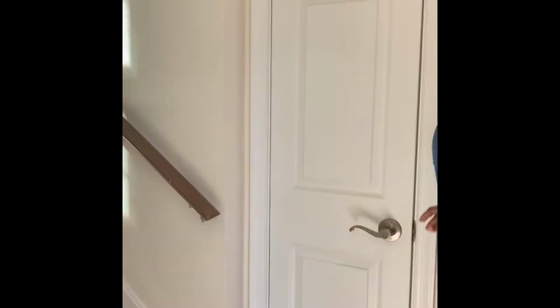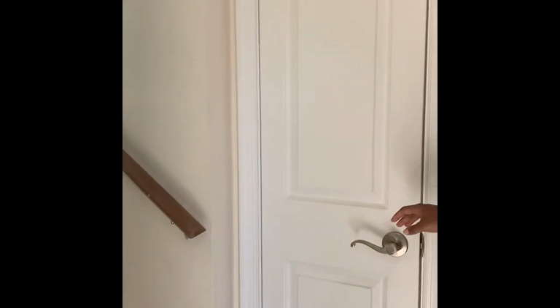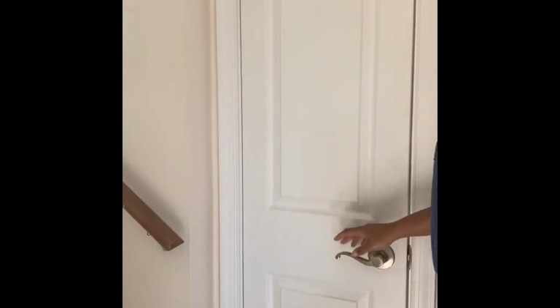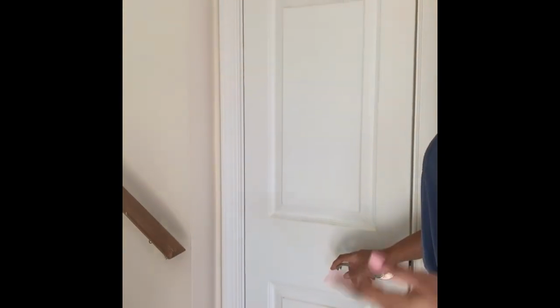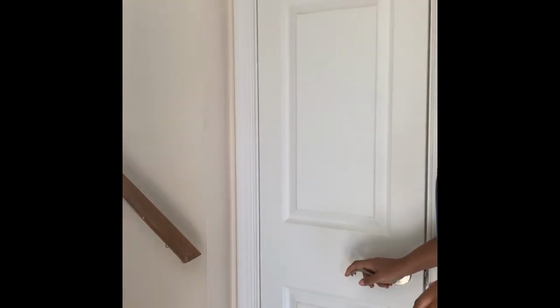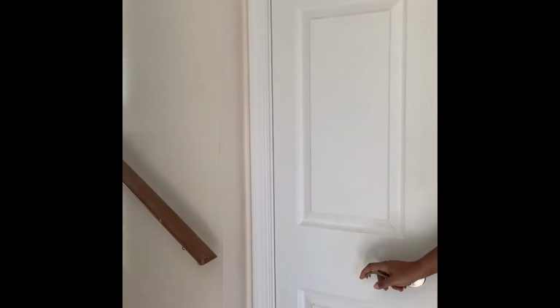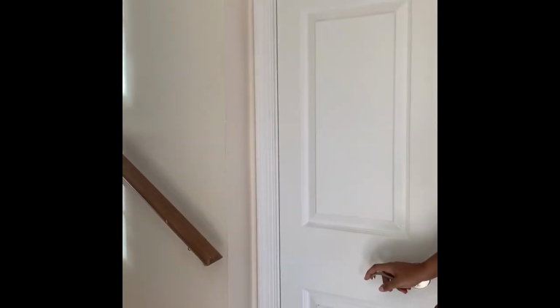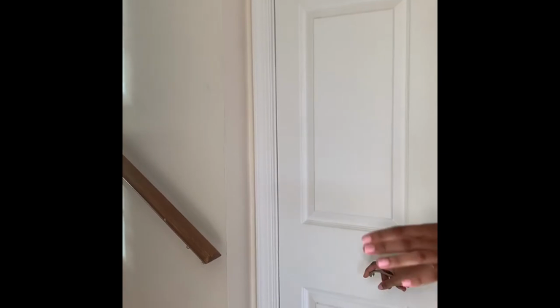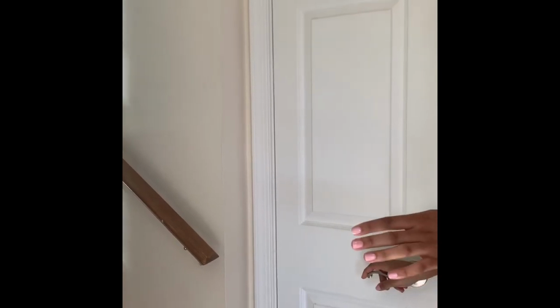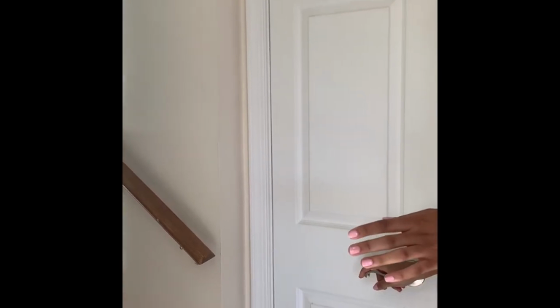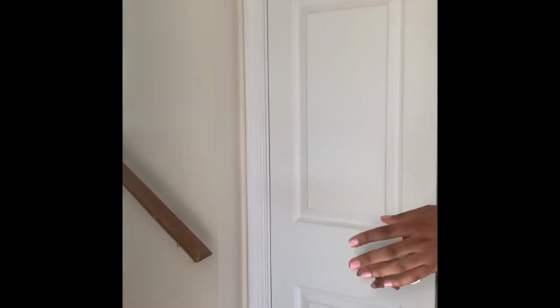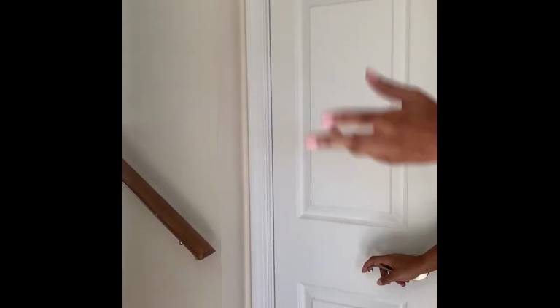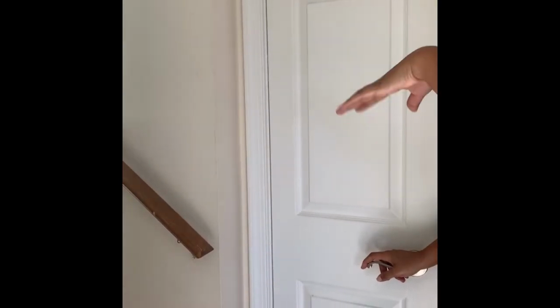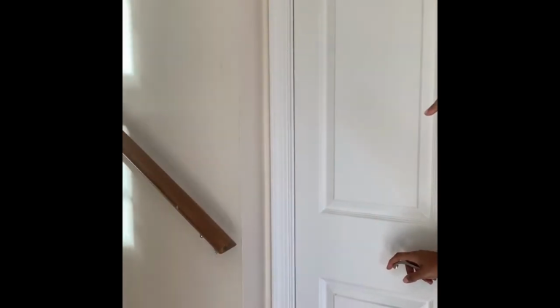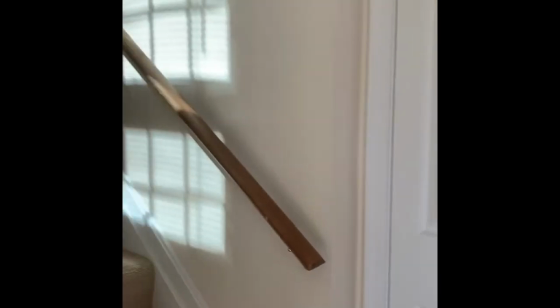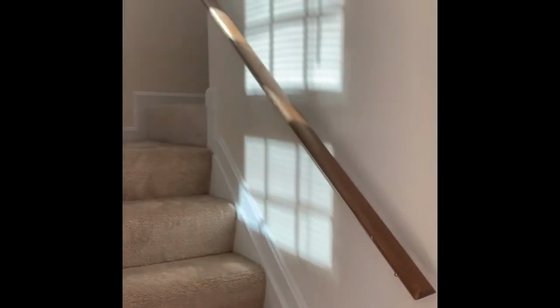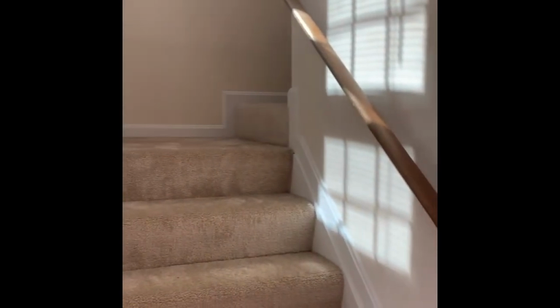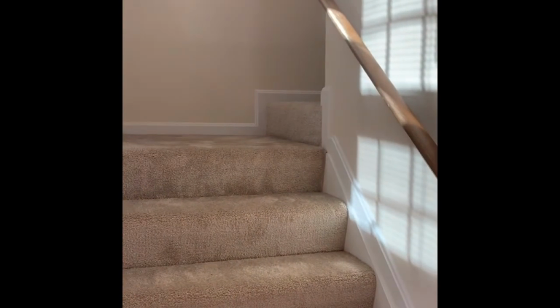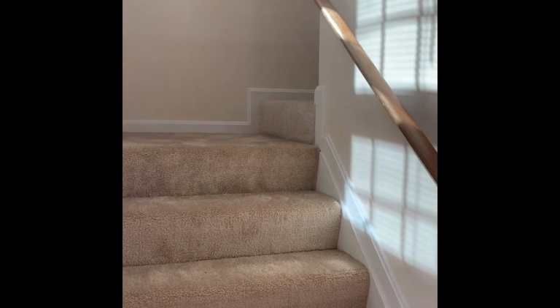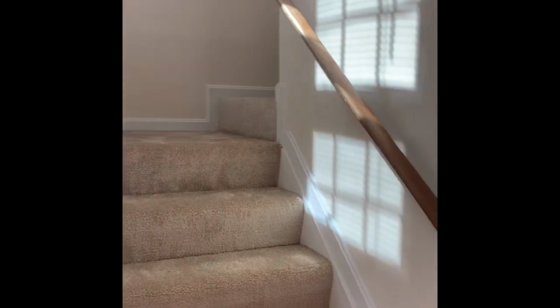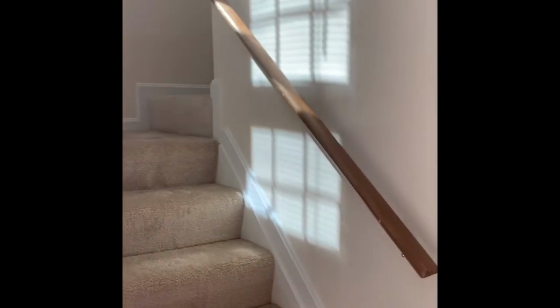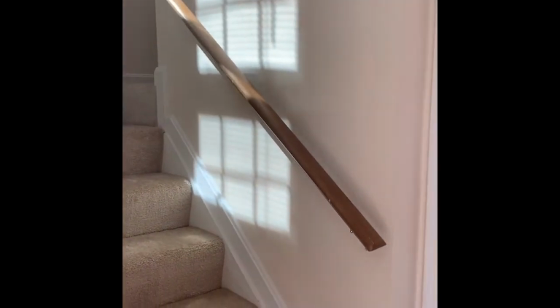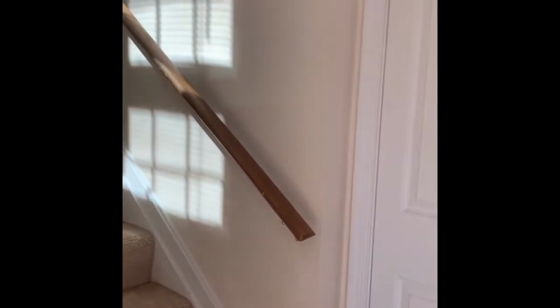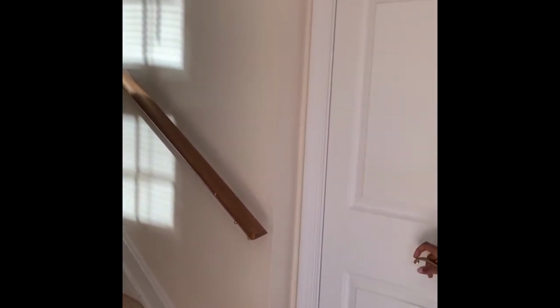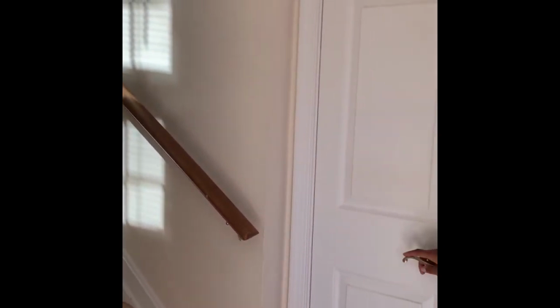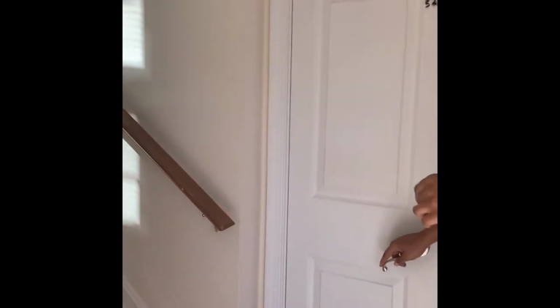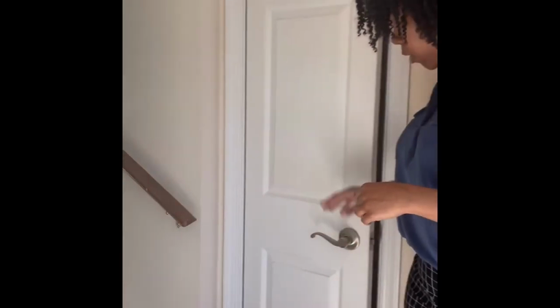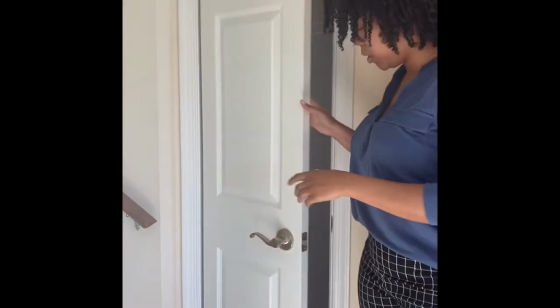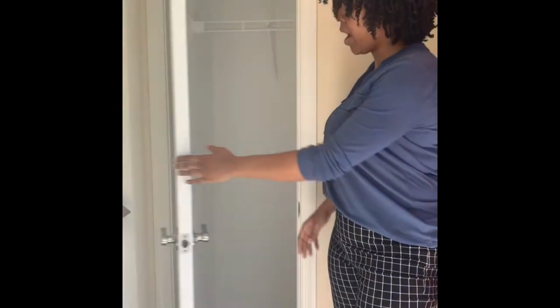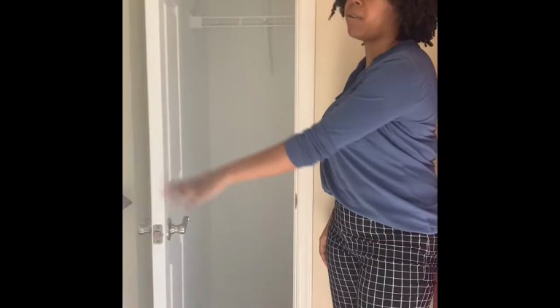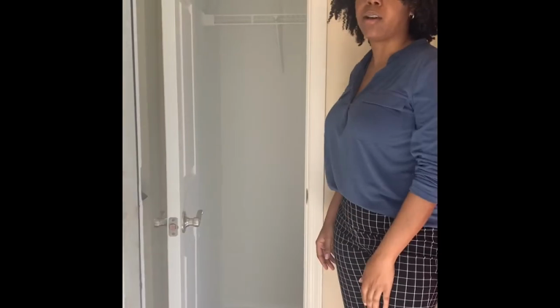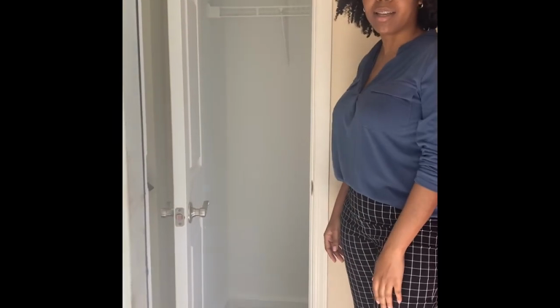Right here, all of our top floors have stairs leading into the apartment. But if you were to be on the first or second floor, you would walk right into the apartment. And of course, we do have a coat closet.